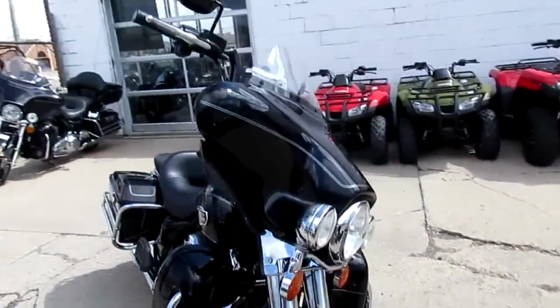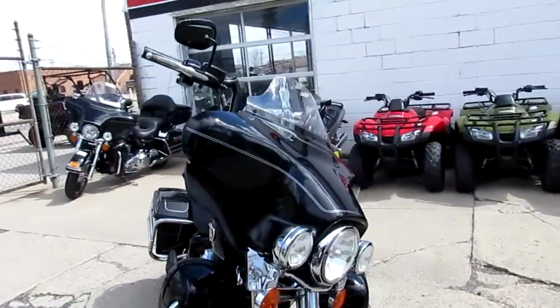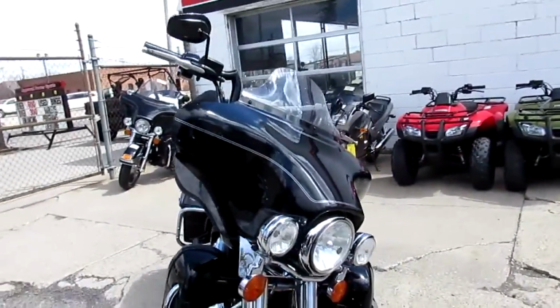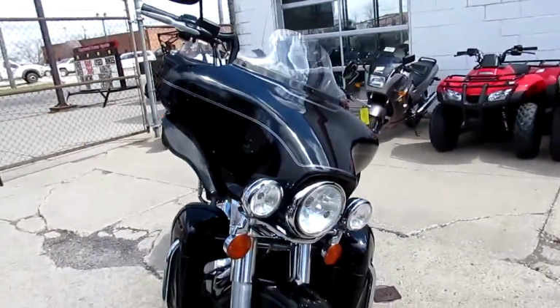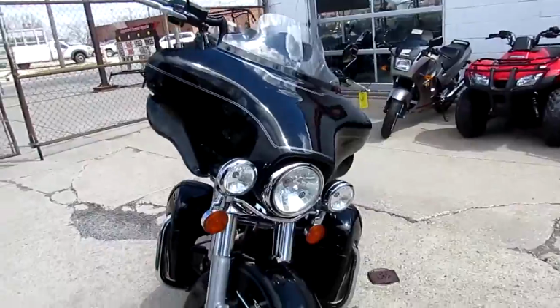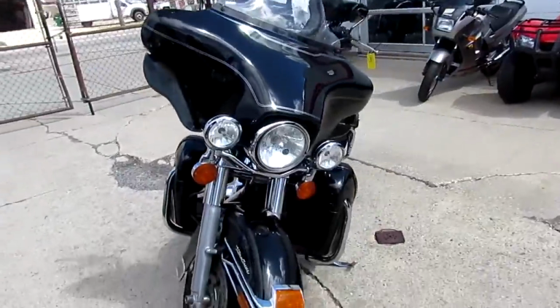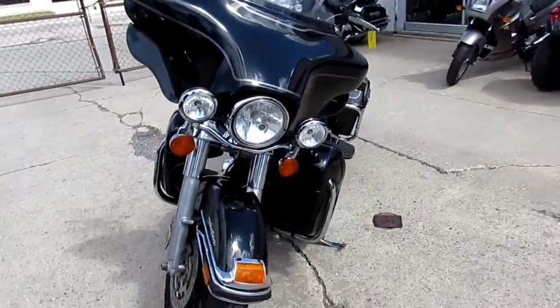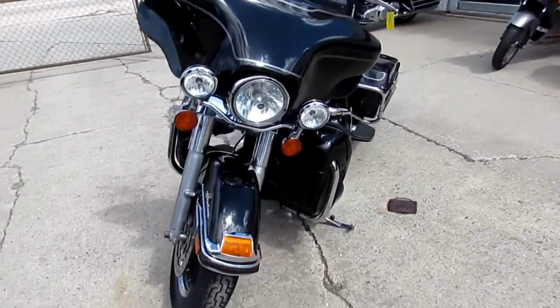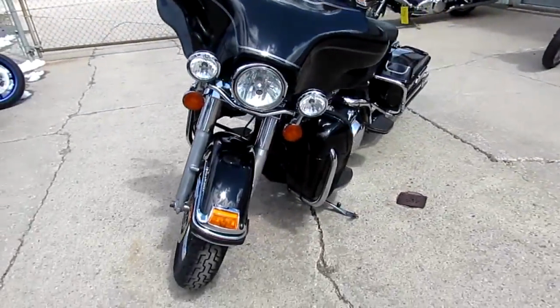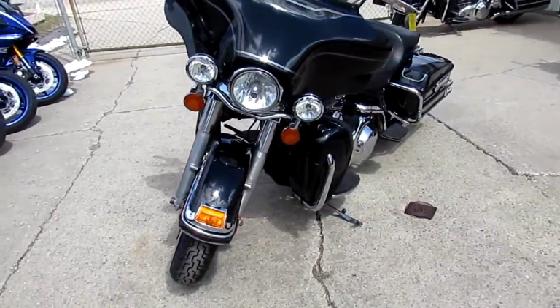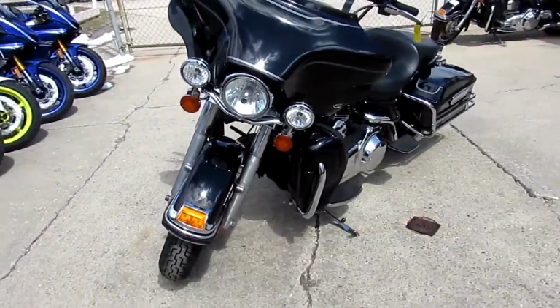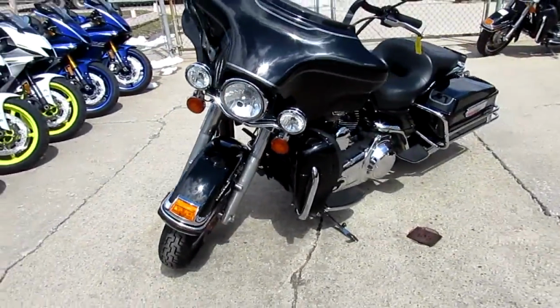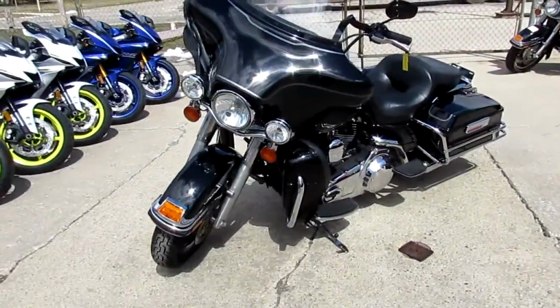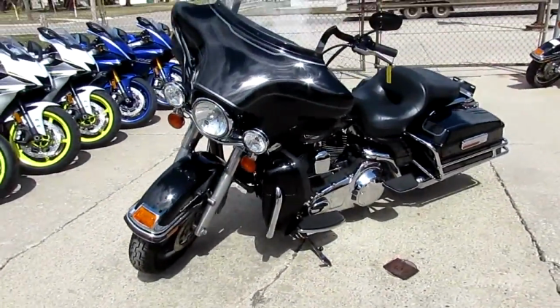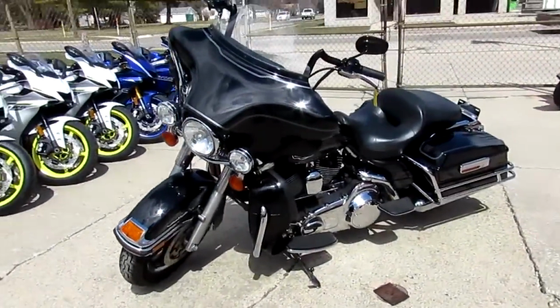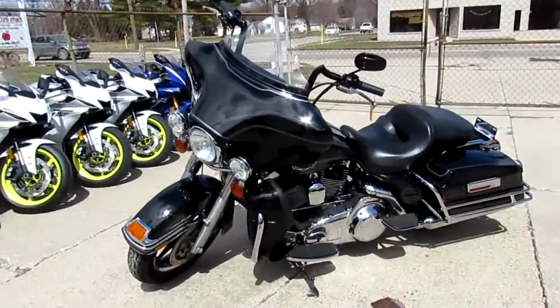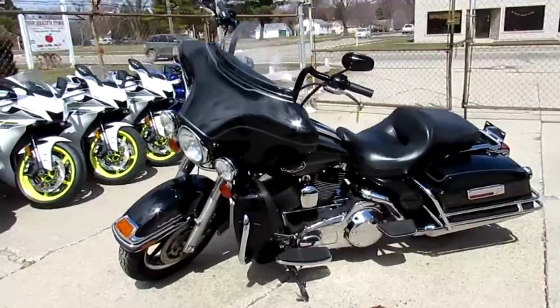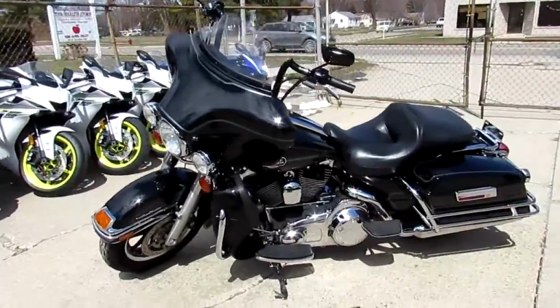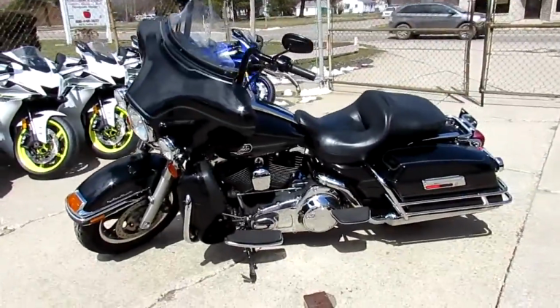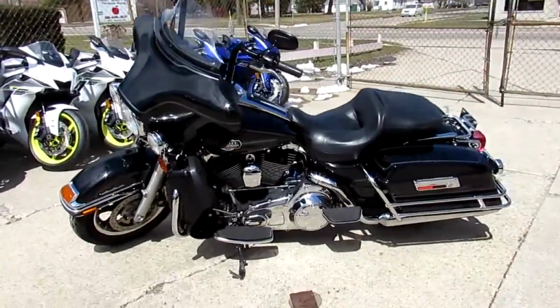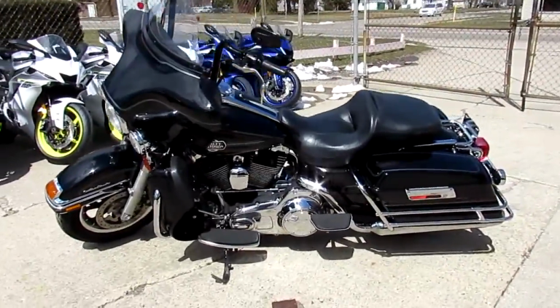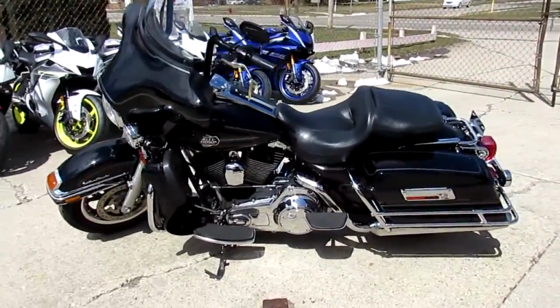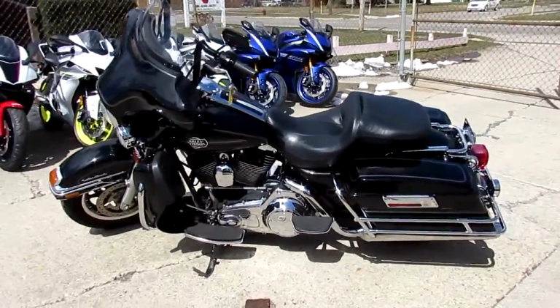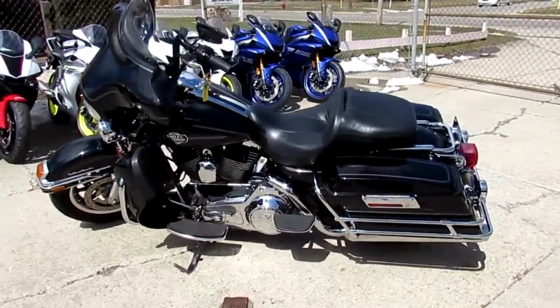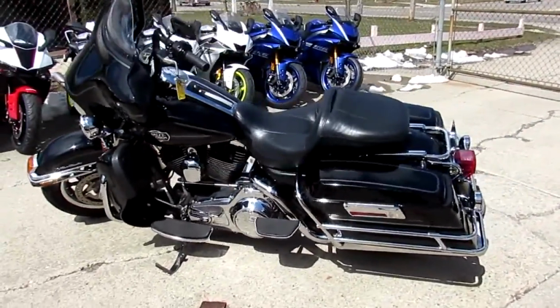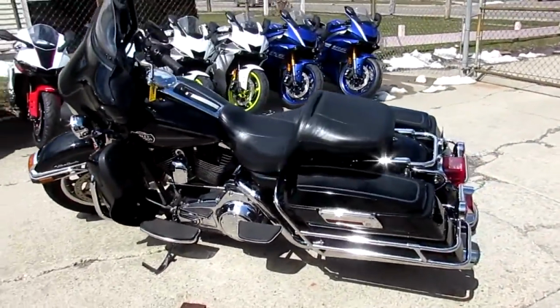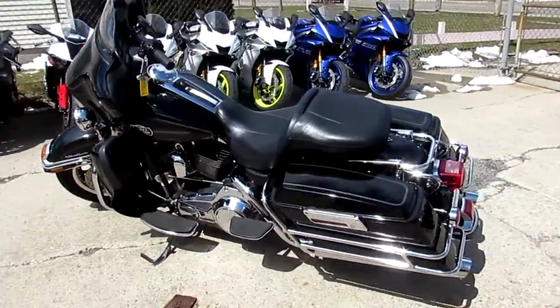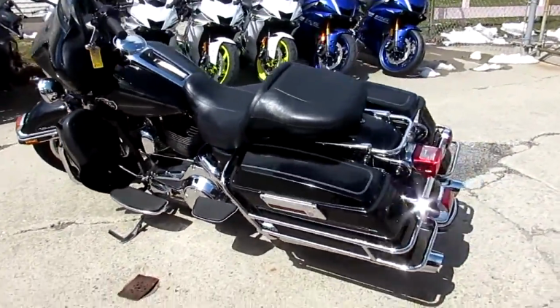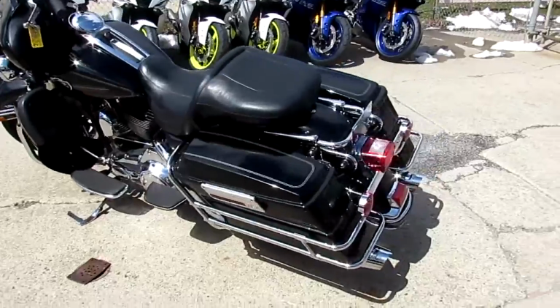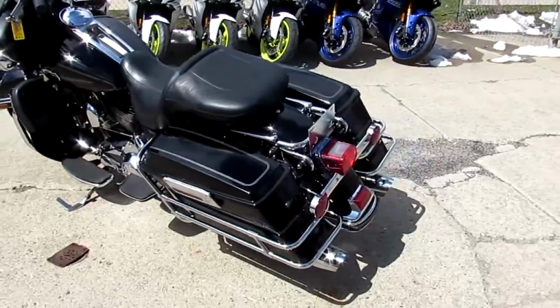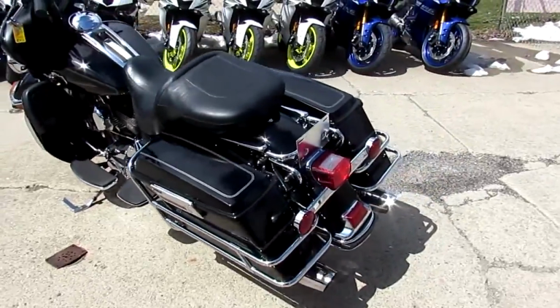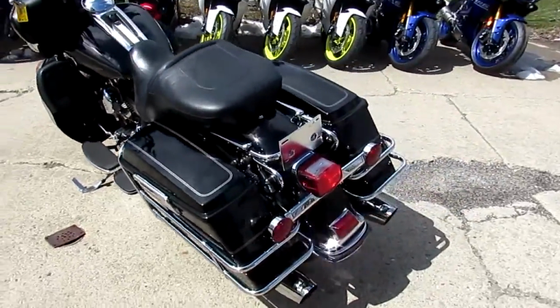The one we're doing a video on is a 2008 Harley-Davidson Electra Glide Ultra for sale. We got this thing priced right — it's an '08 Ultra at $11,500. It comes in vivid black paint with tons of chrome.